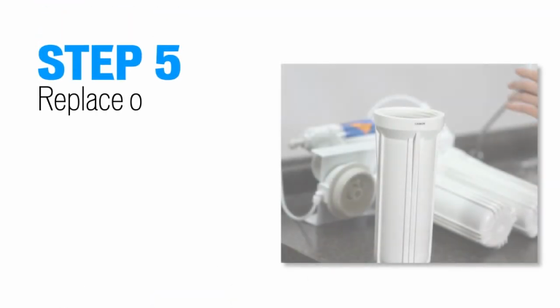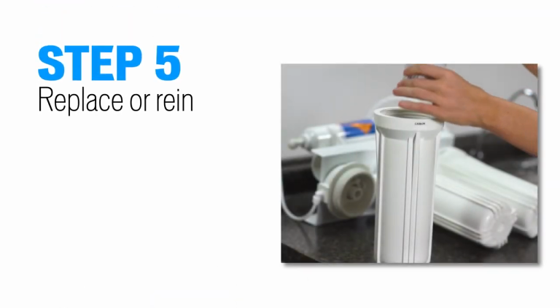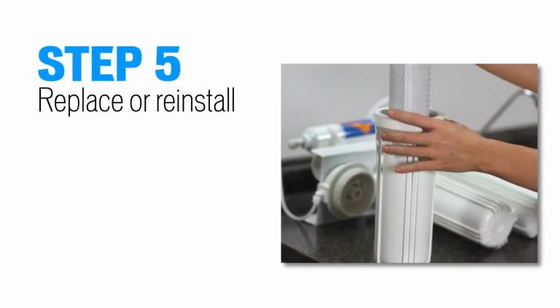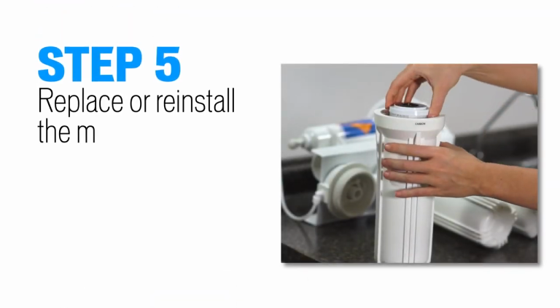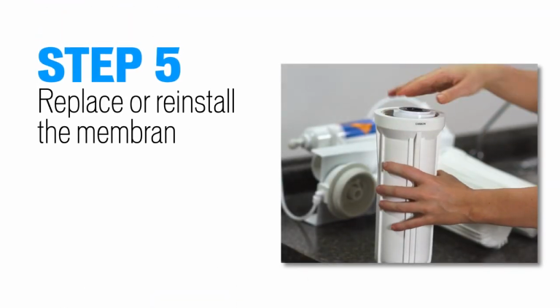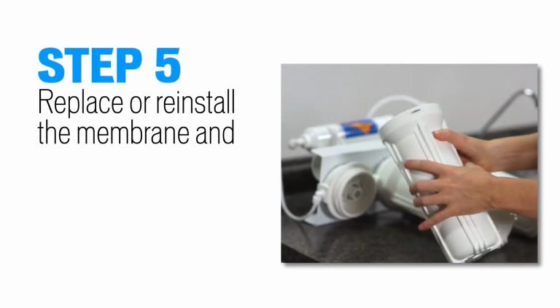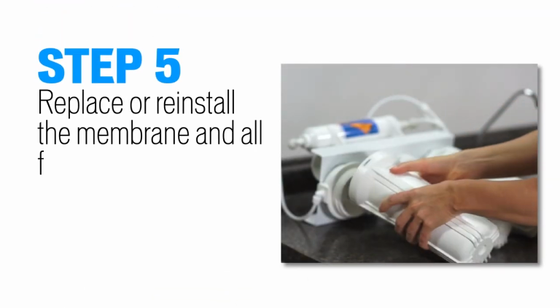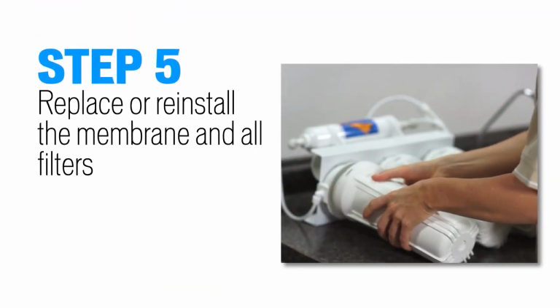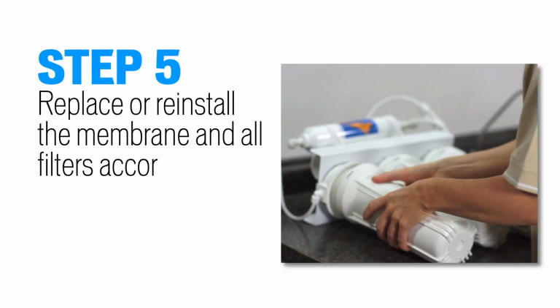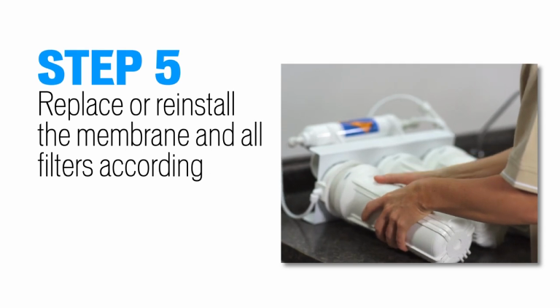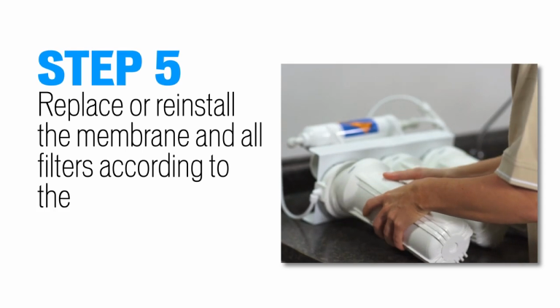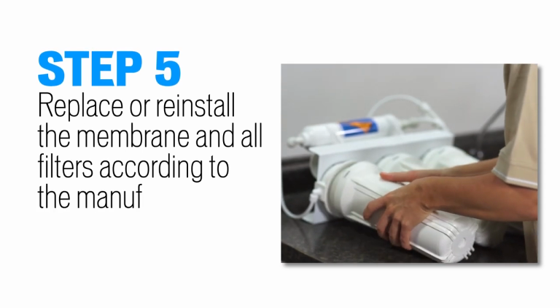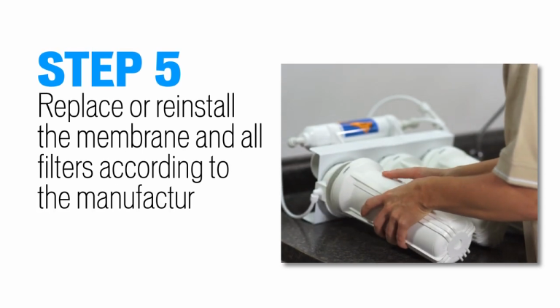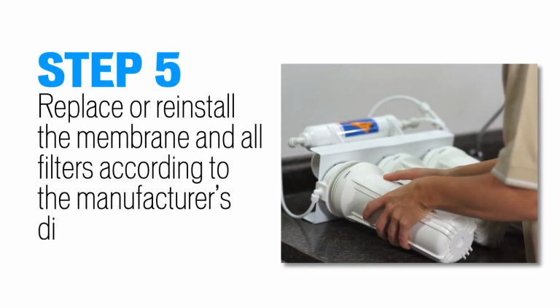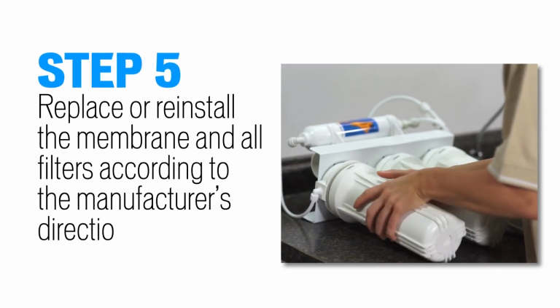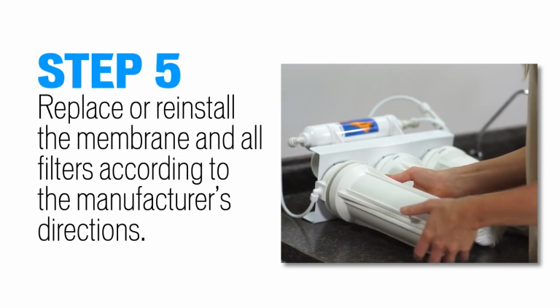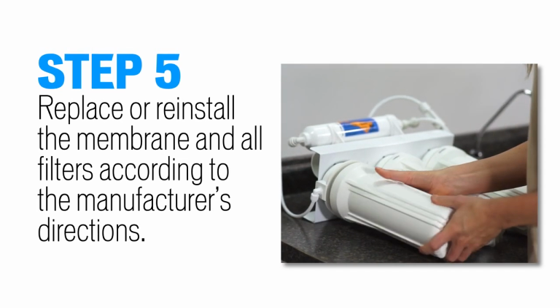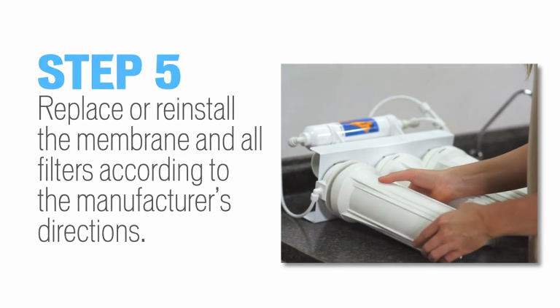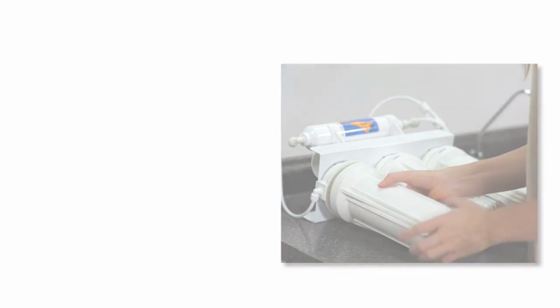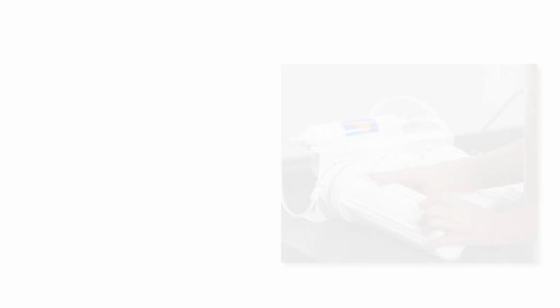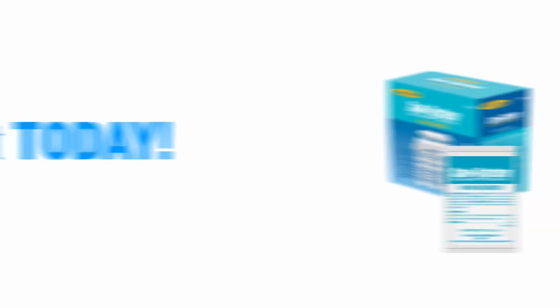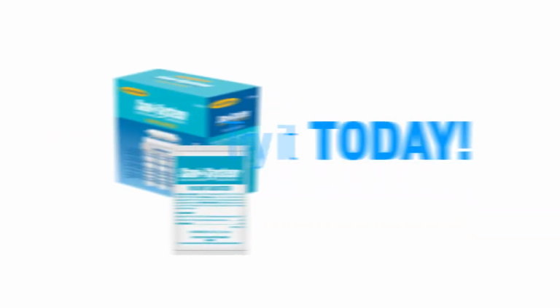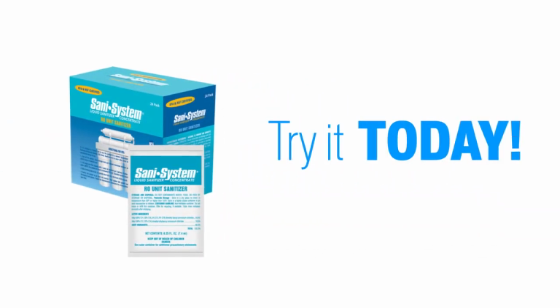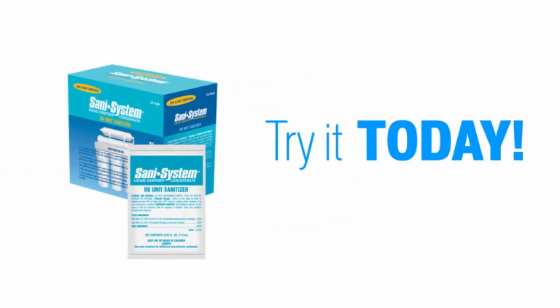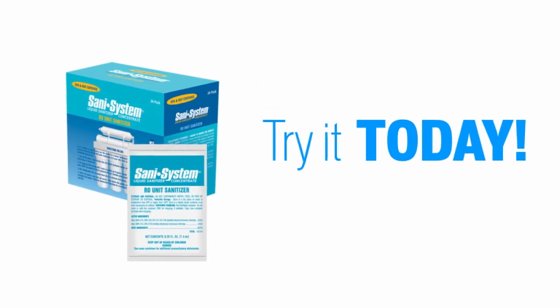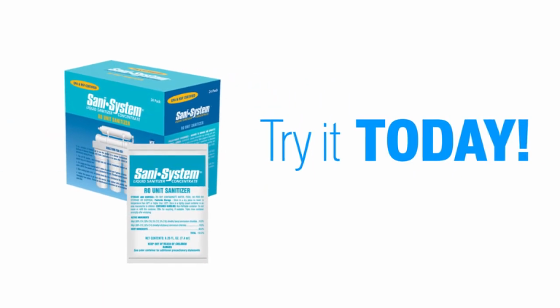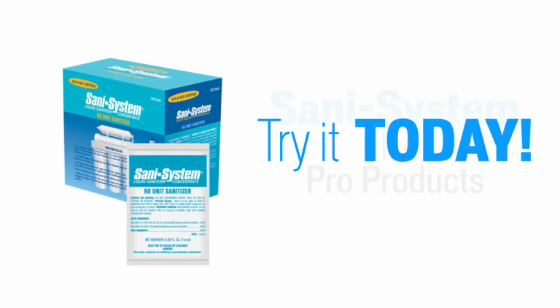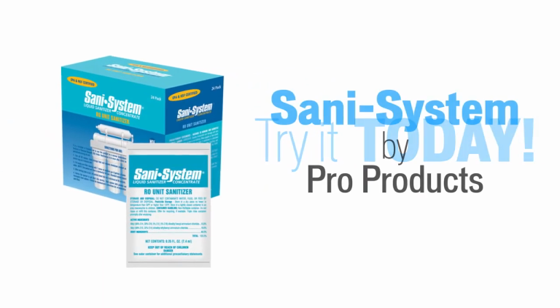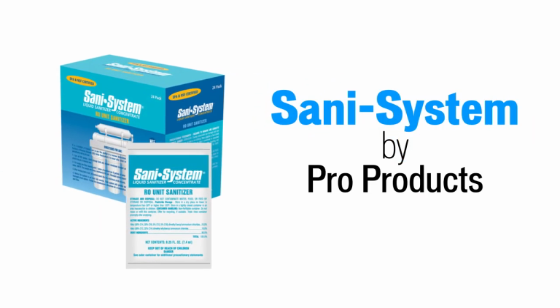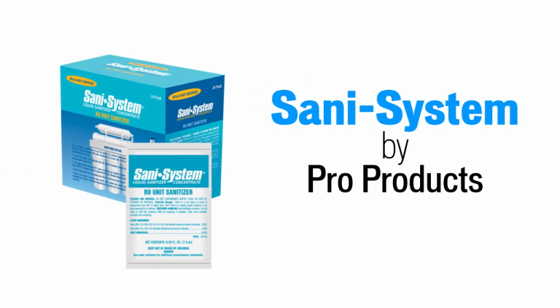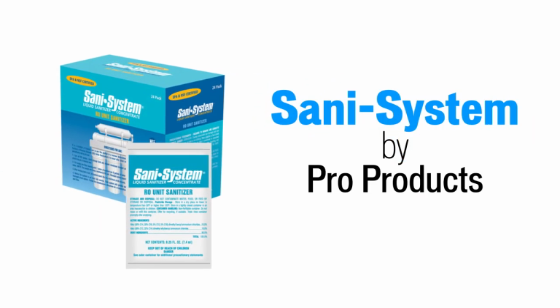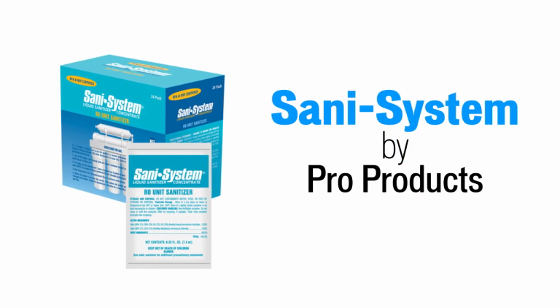Step 5: replace or install your membranes and all filters according to the manufacturer's directions. Try it today and never worry about harmful bacteria again with Sanisystem by Pro Products.